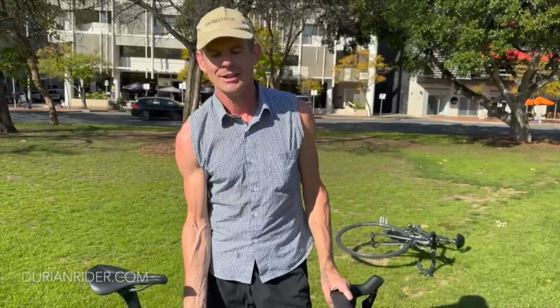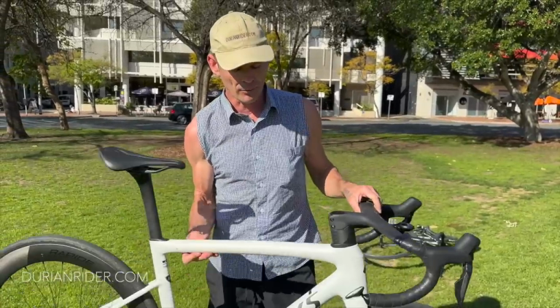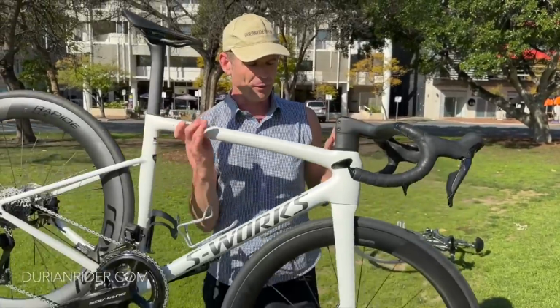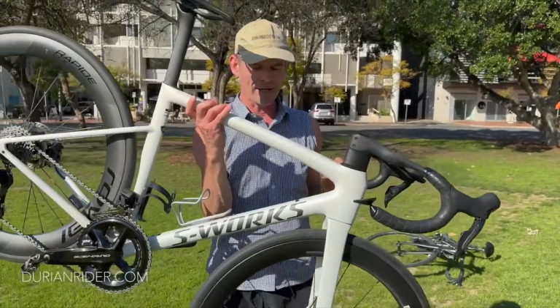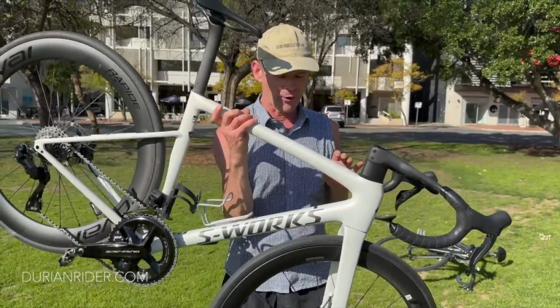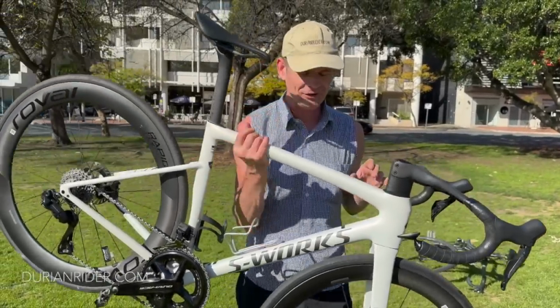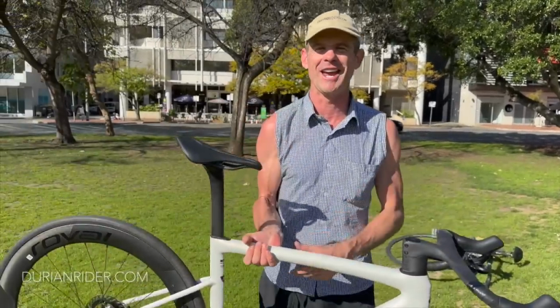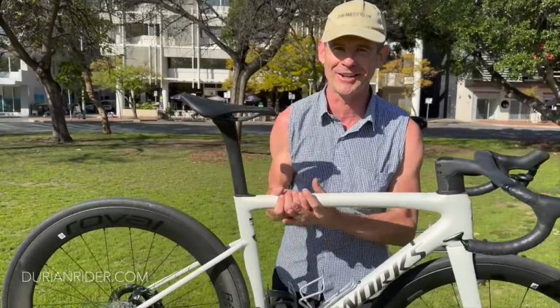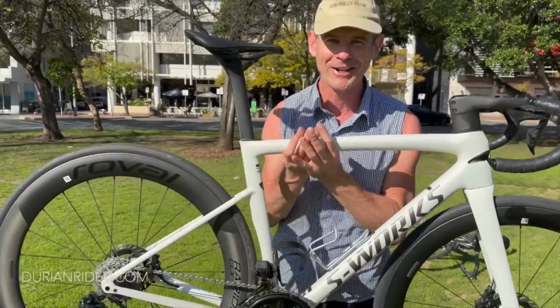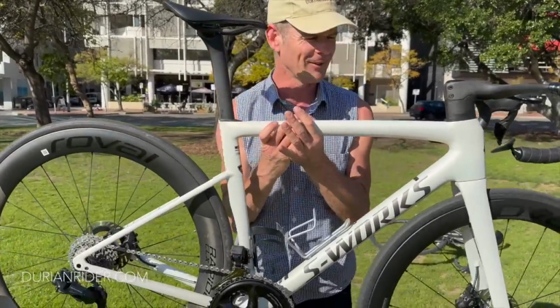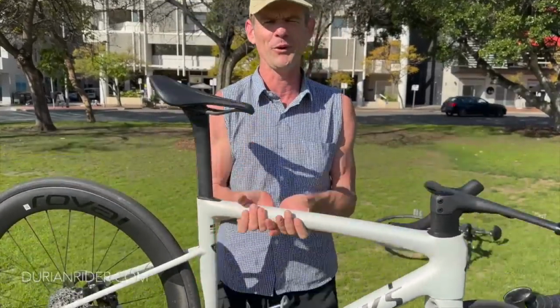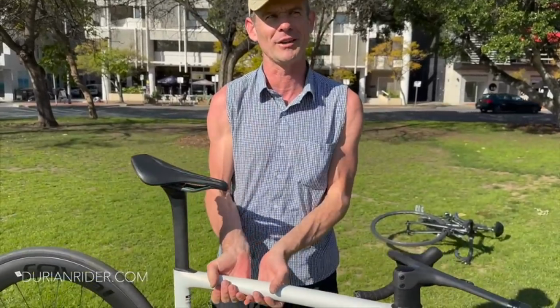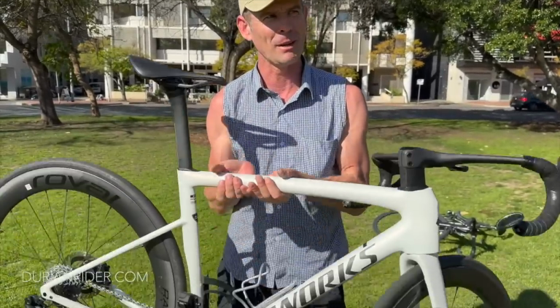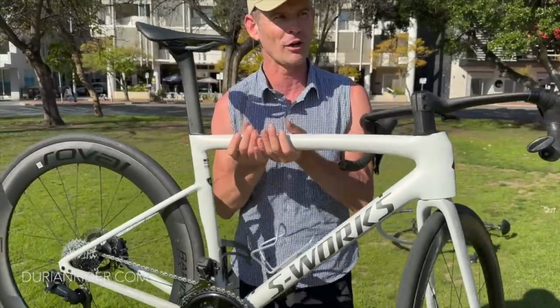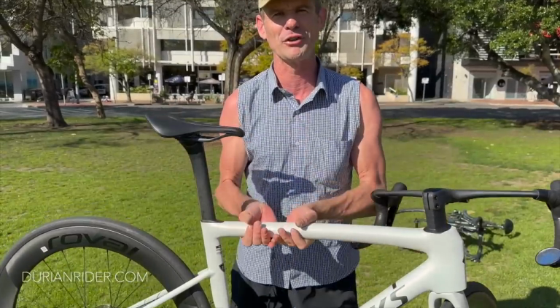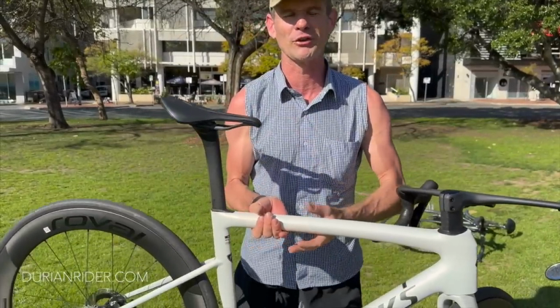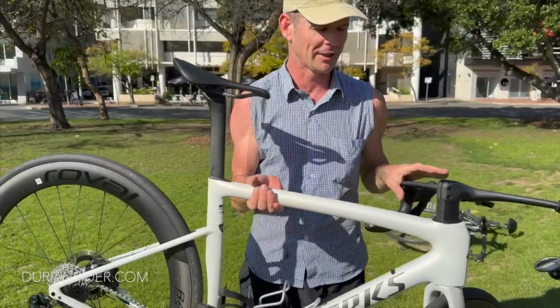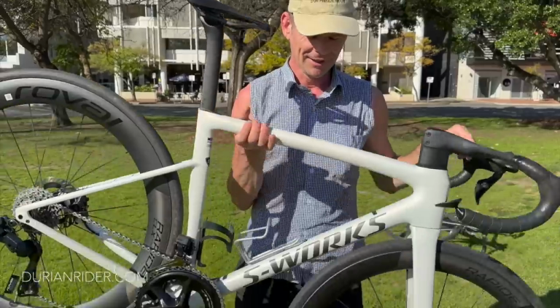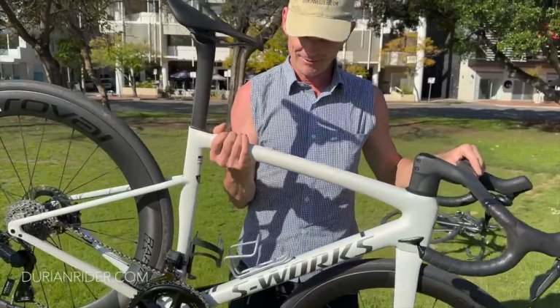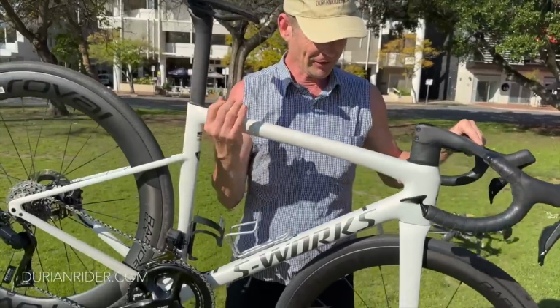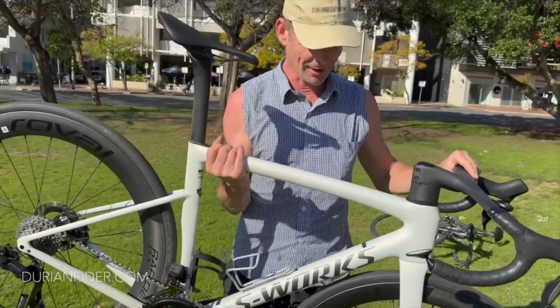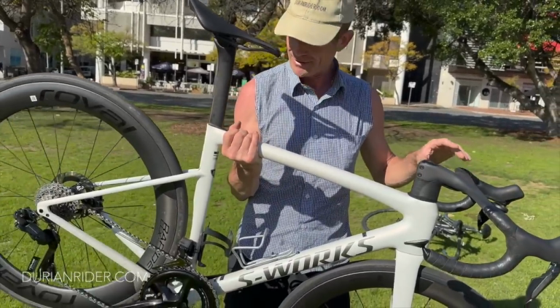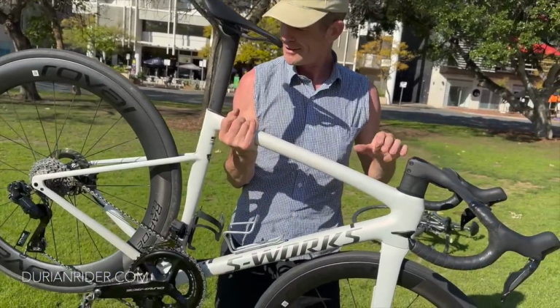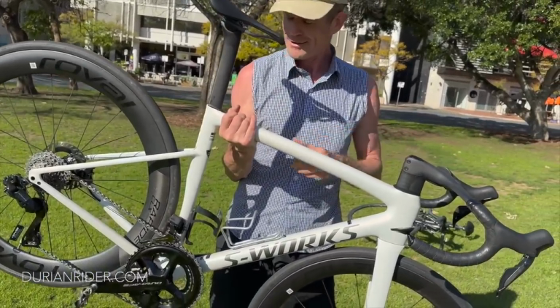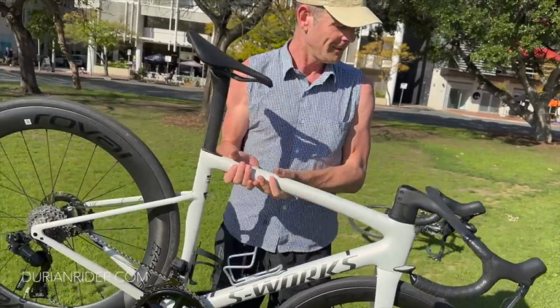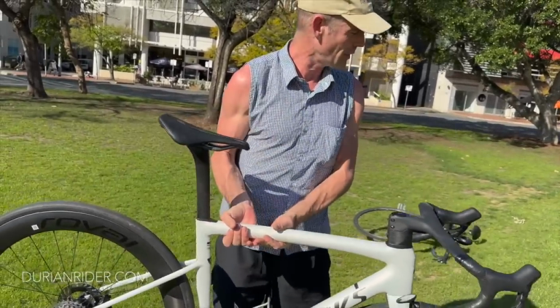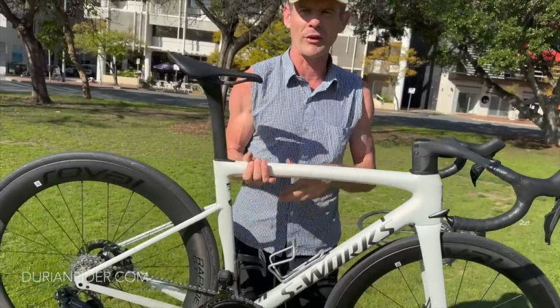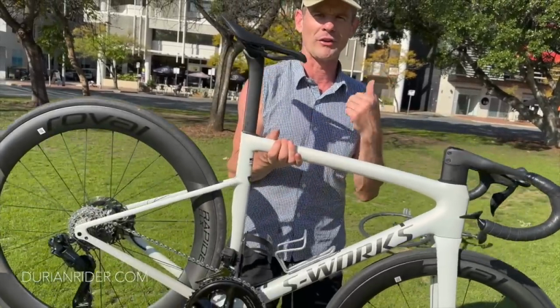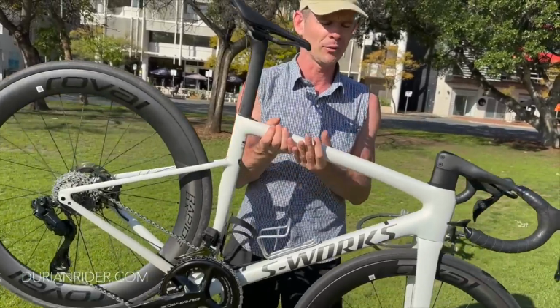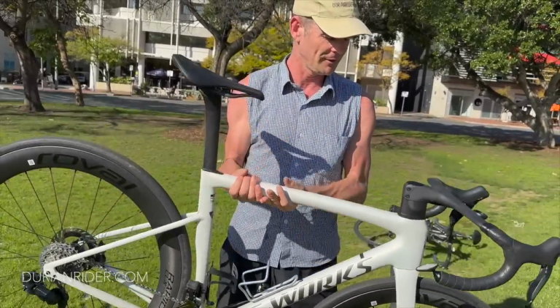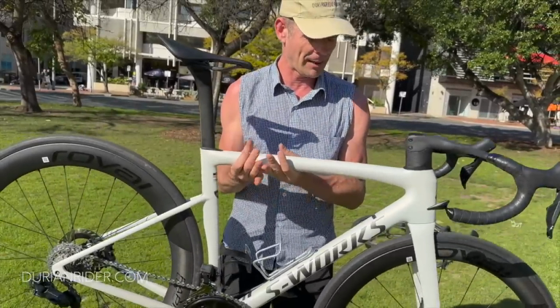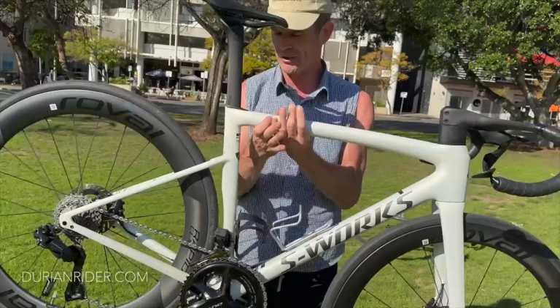And then we have the SL8 — this is actually heavier, it feels heavier. Maybe it's just psychosomatic. We'll have to weigh these bikes again; this one made my arms tired or something.